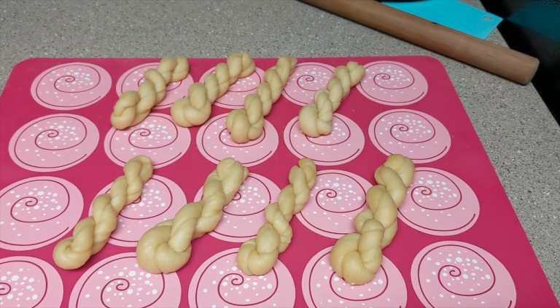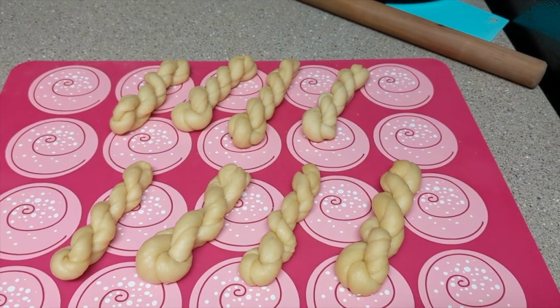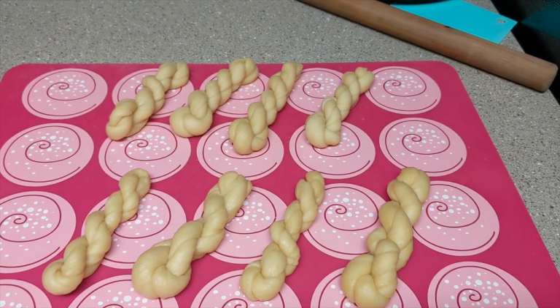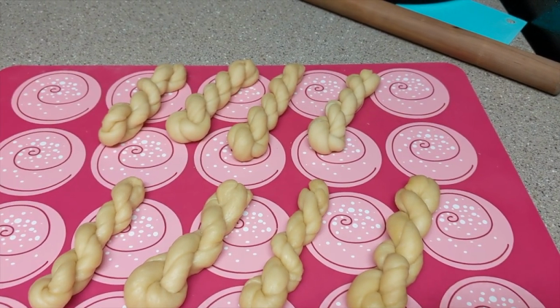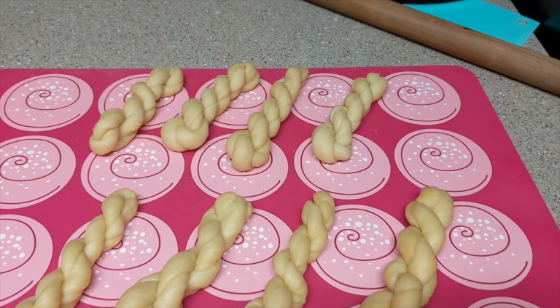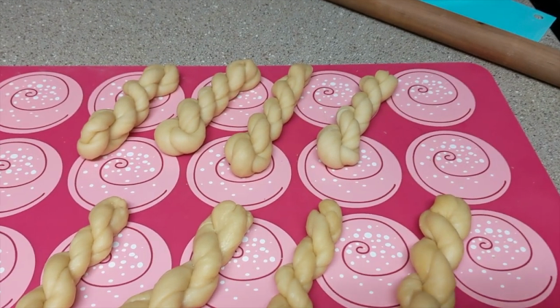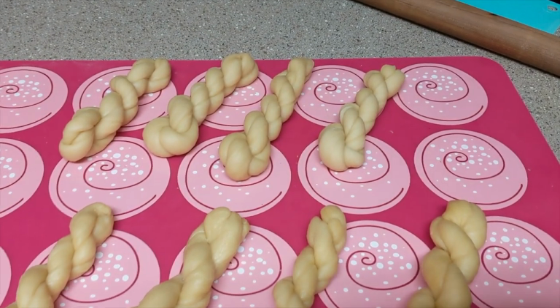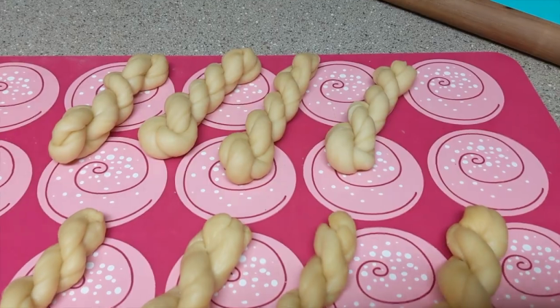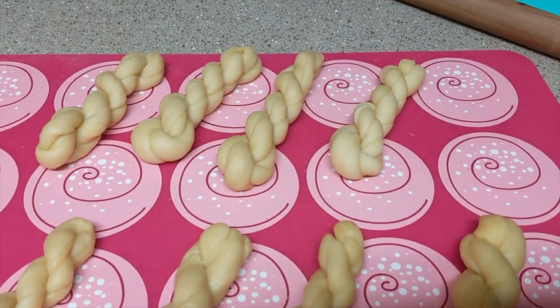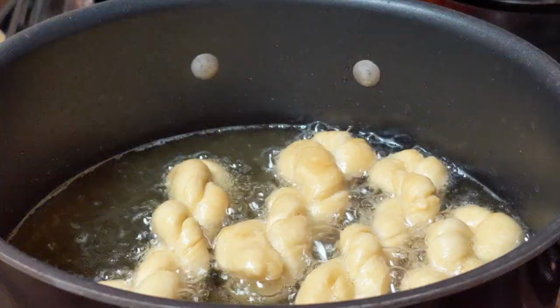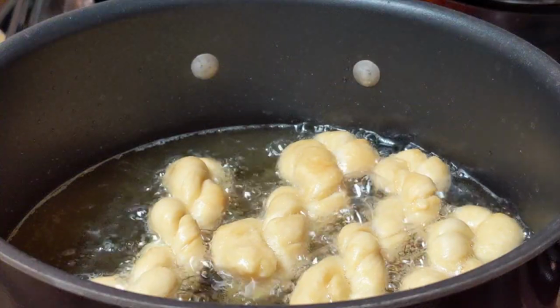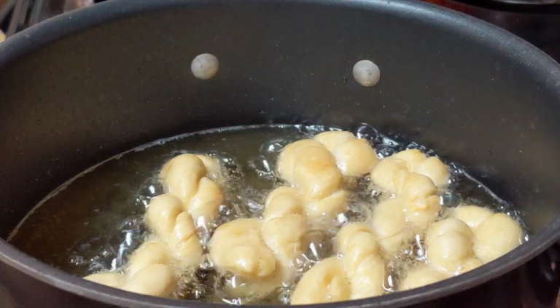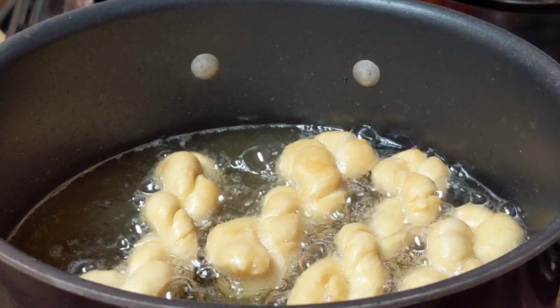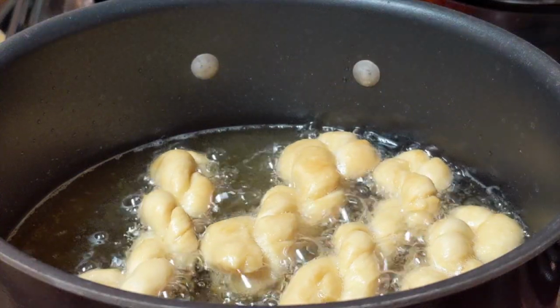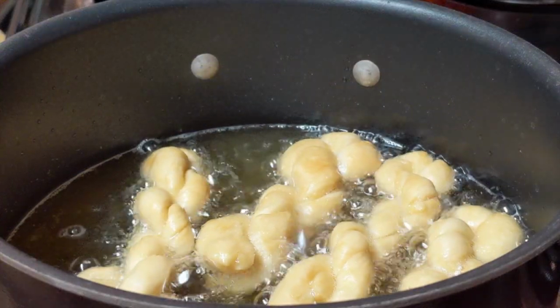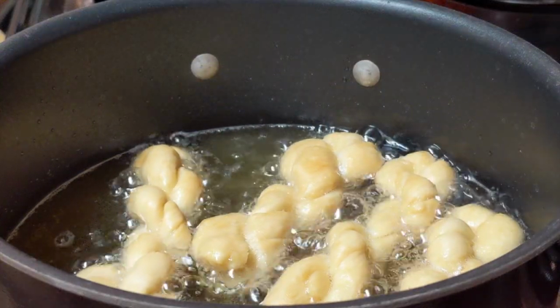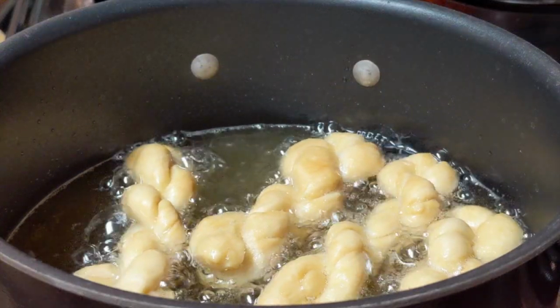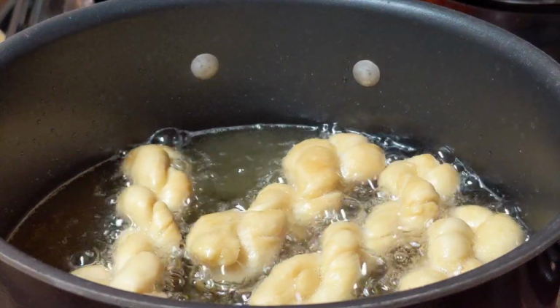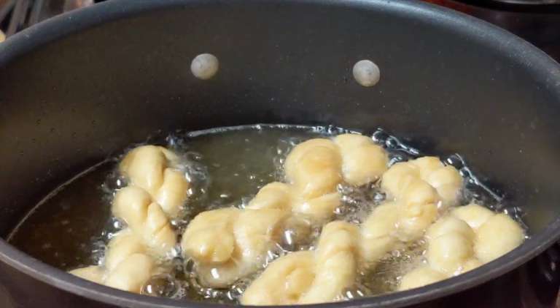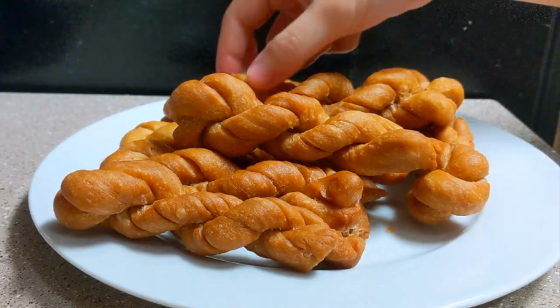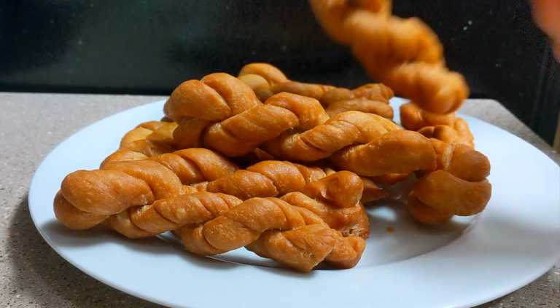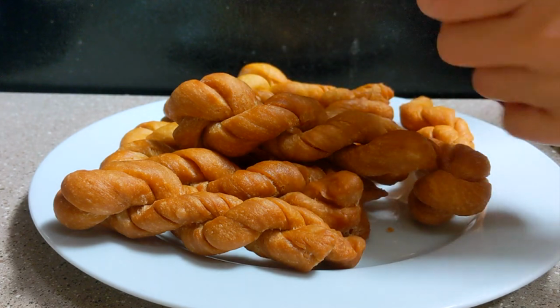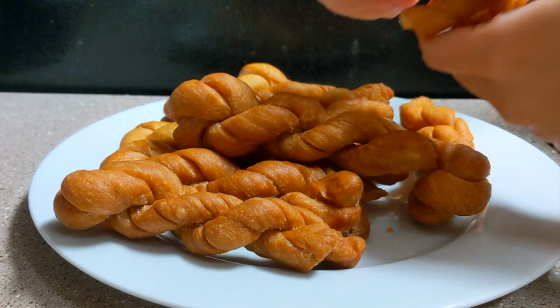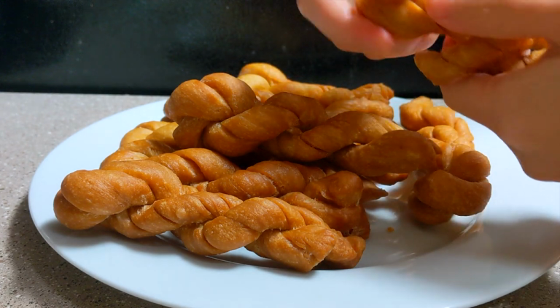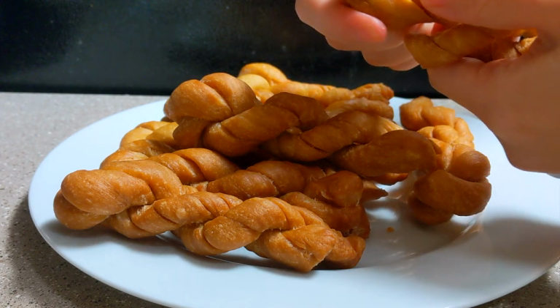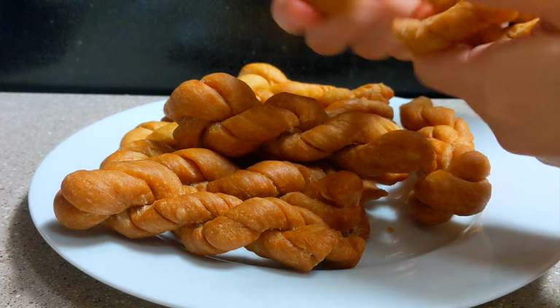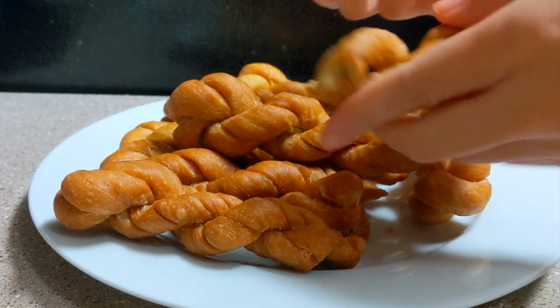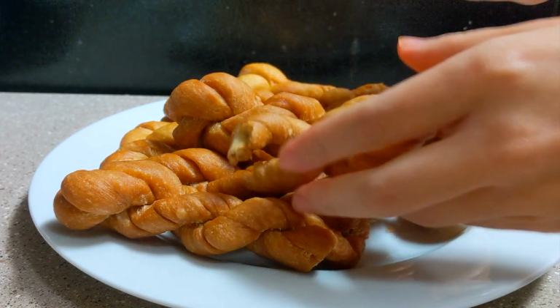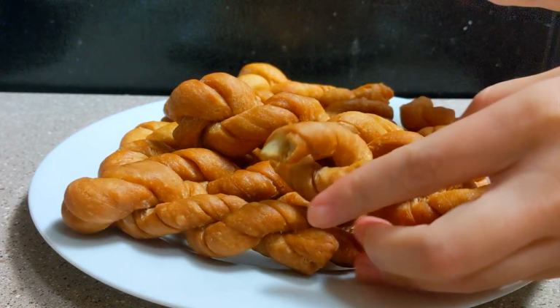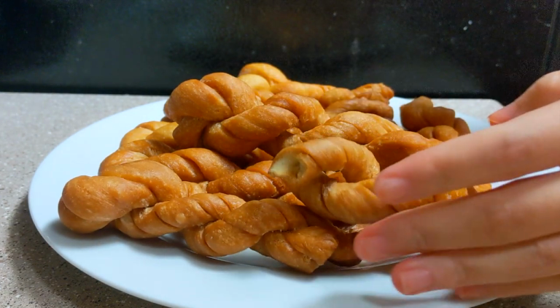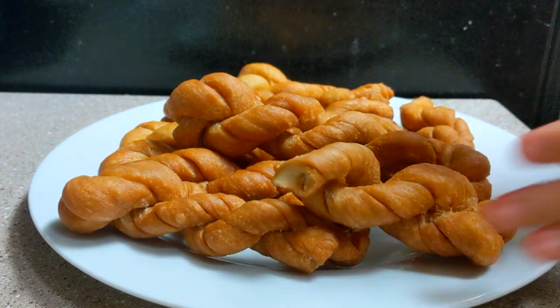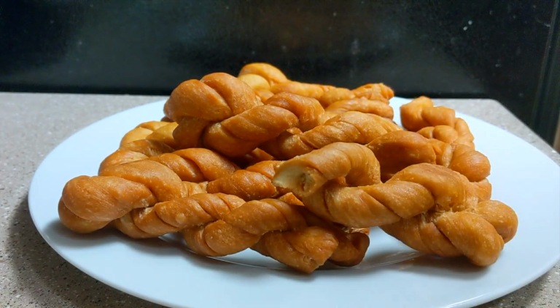To celebrate Chinese New Year, I made my favorite snack. It's called Mahua, which means fried dough twist. As you will see and hear, it's very crunchy and yummy. Without further ado, let's get started.